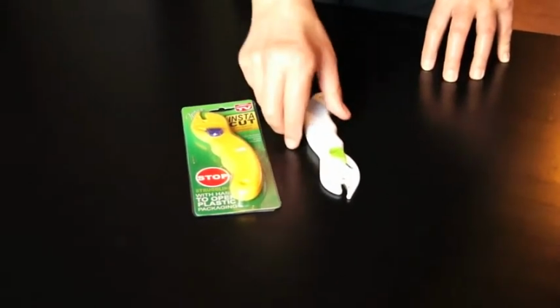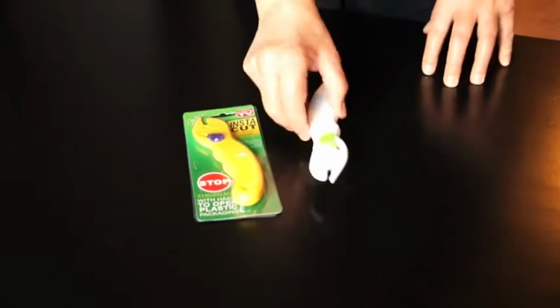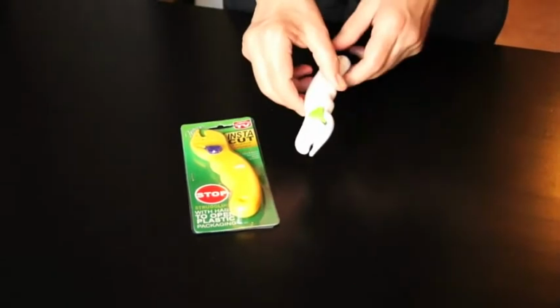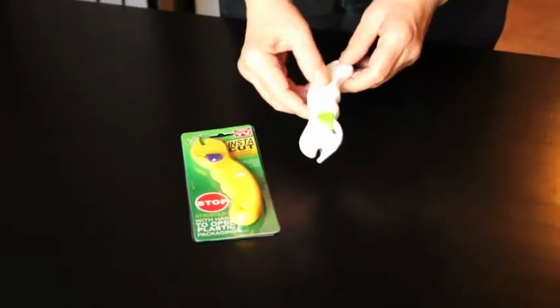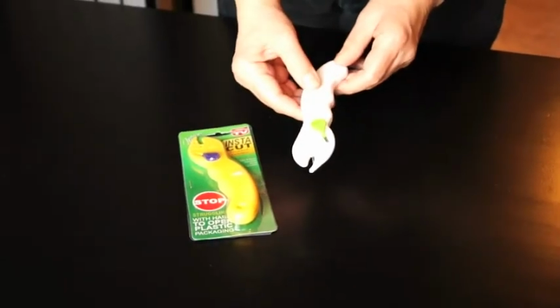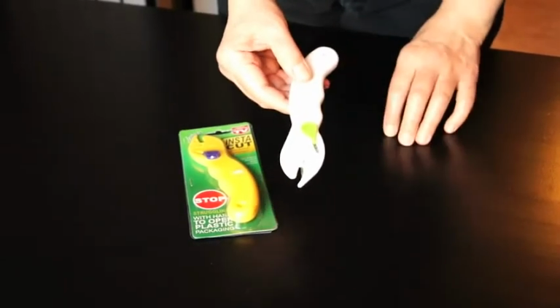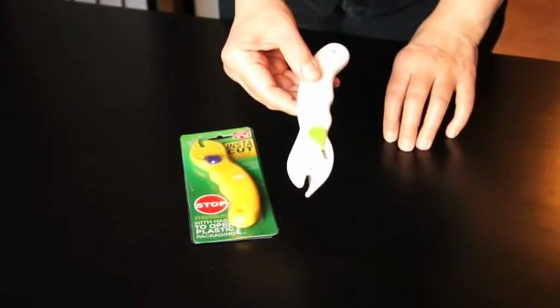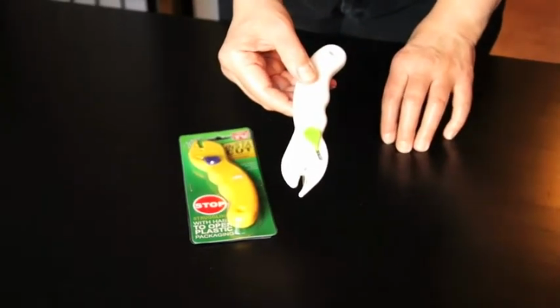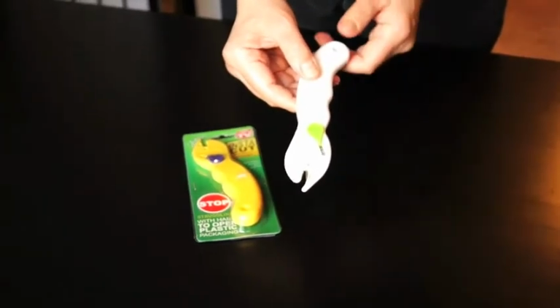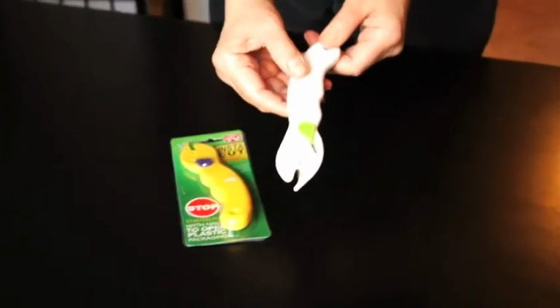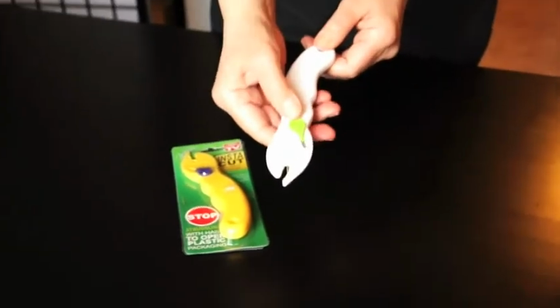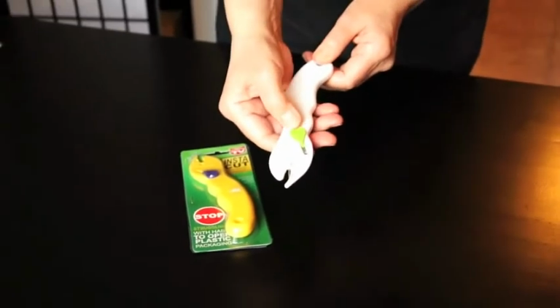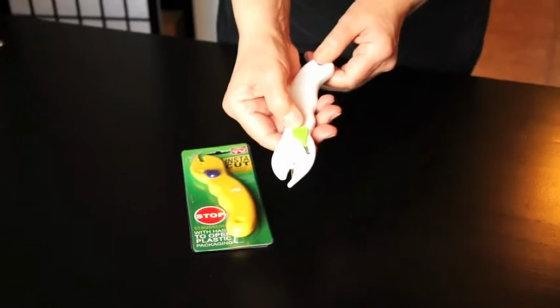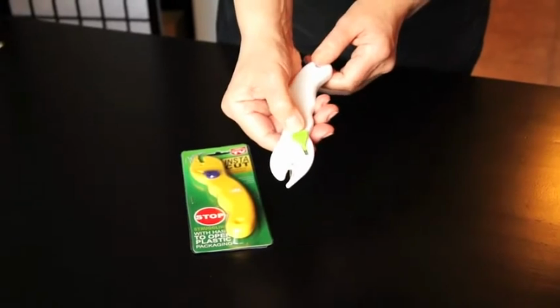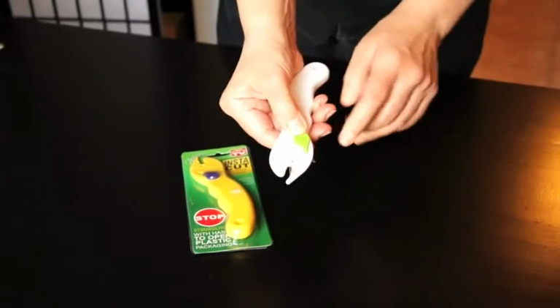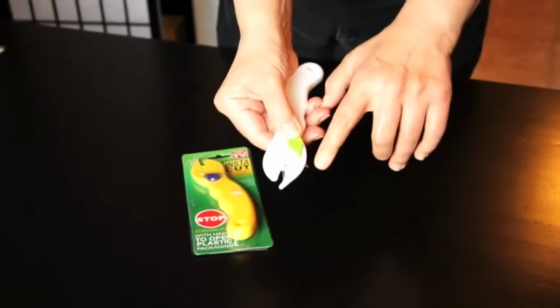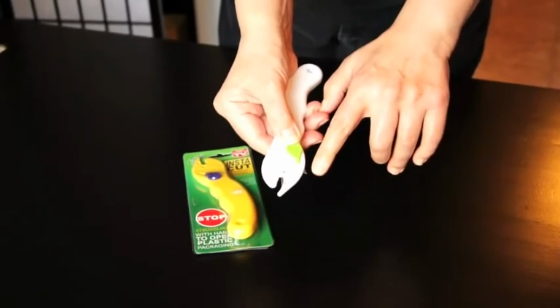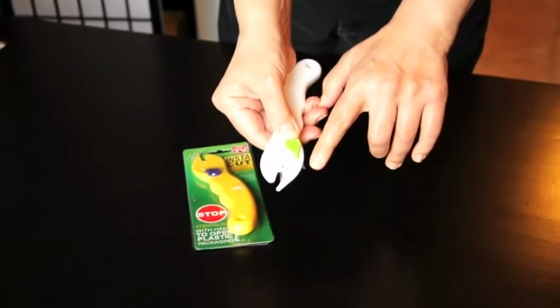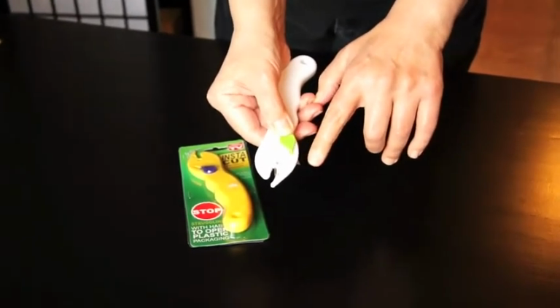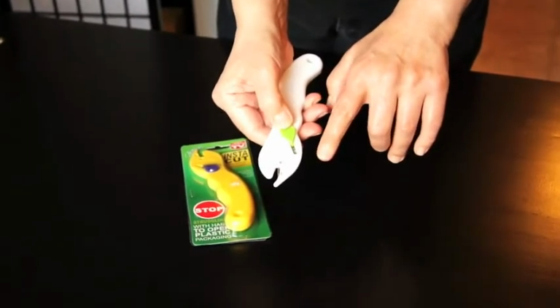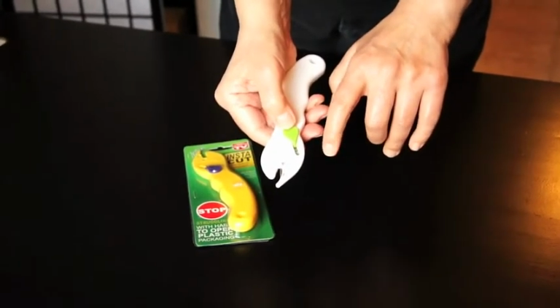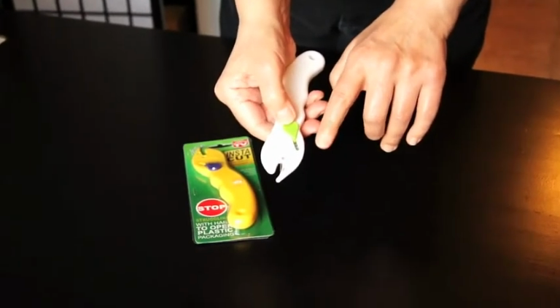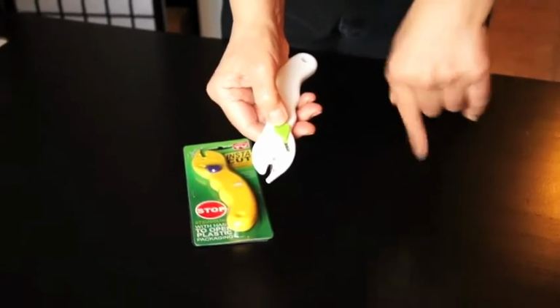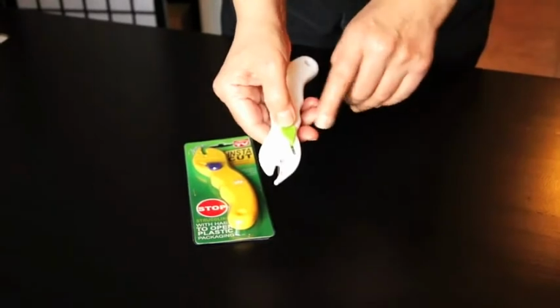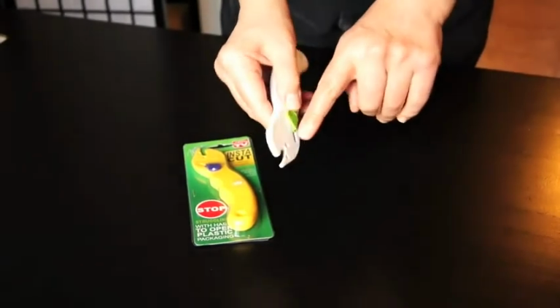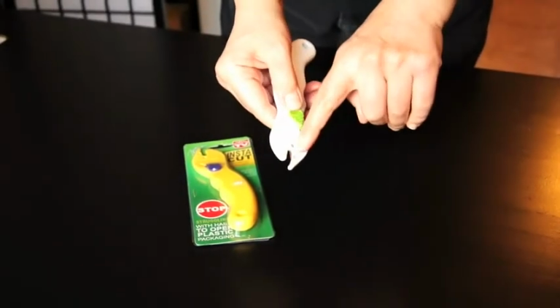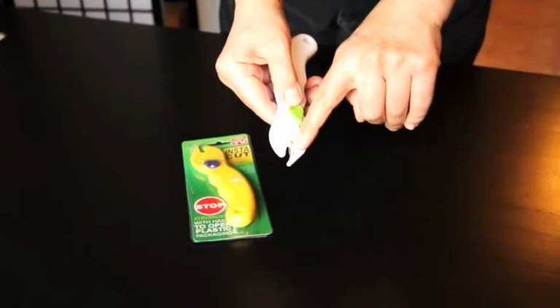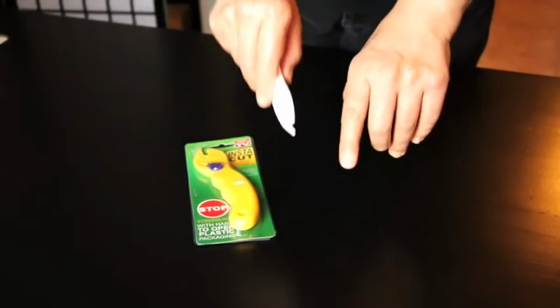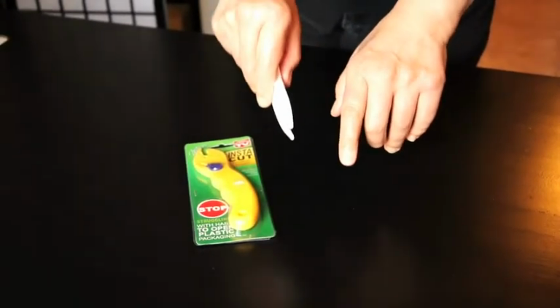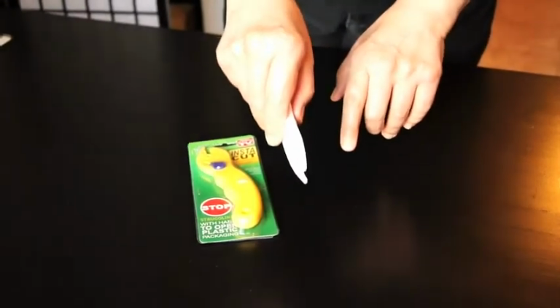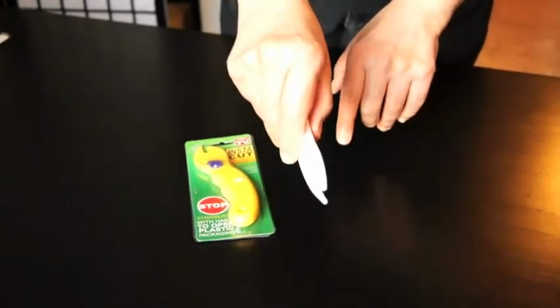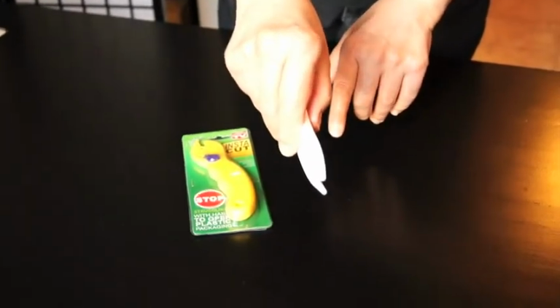These gadgets I got from a dollar store. This one here is for opening those horrible plastic packets. There's a little knife blade that comes out here, and then once you've gone around that, there's a blade in here and you can just run around the edge like this.